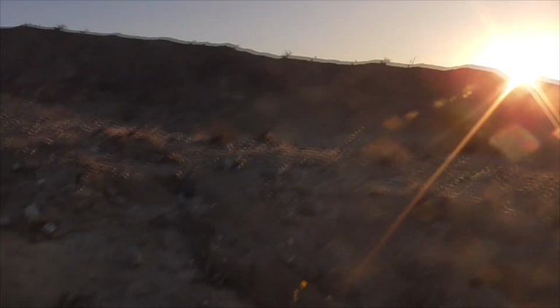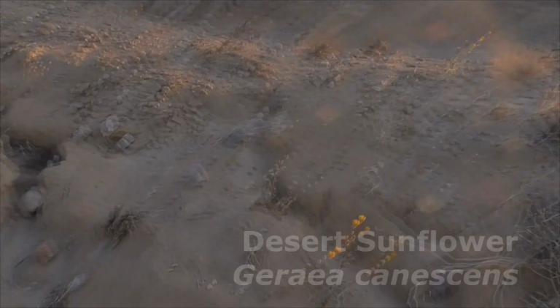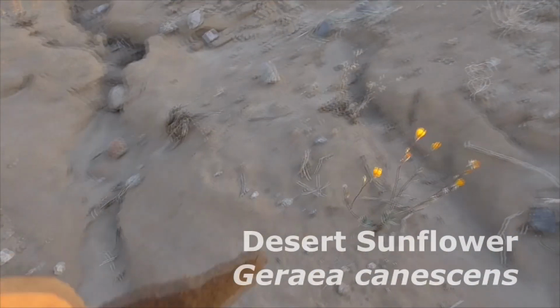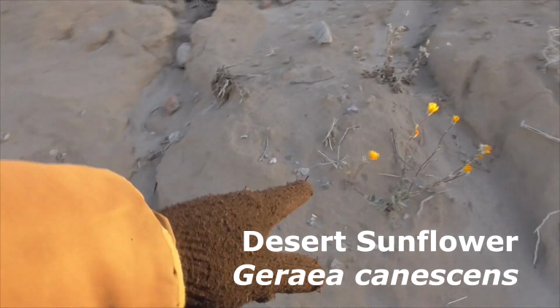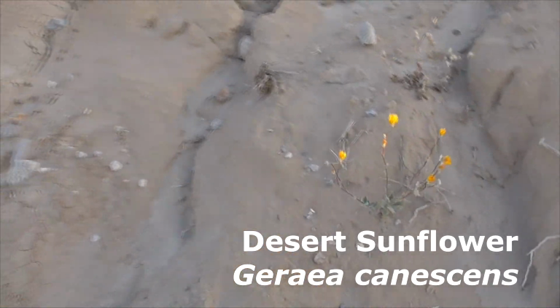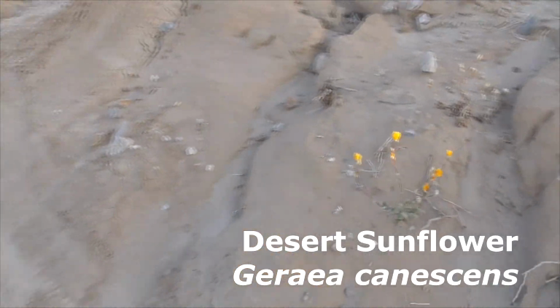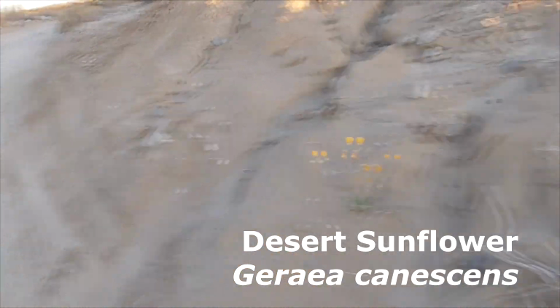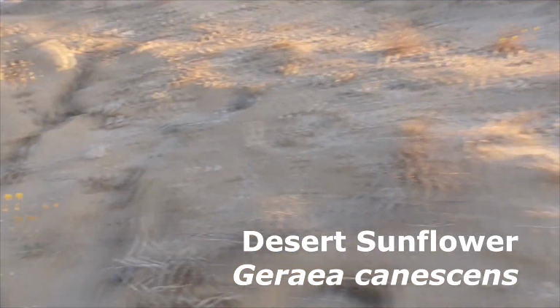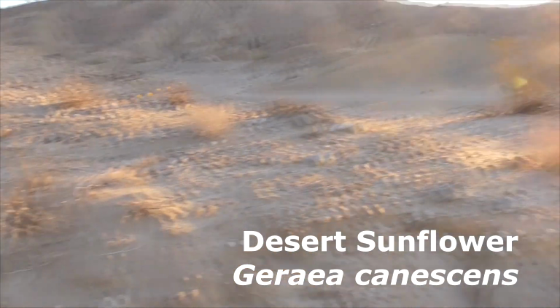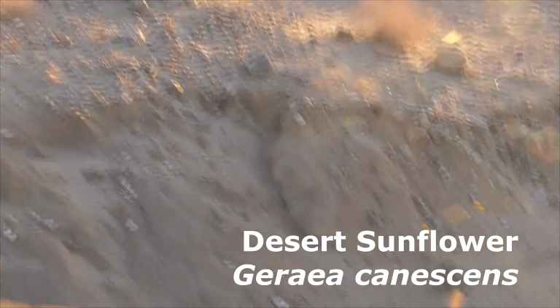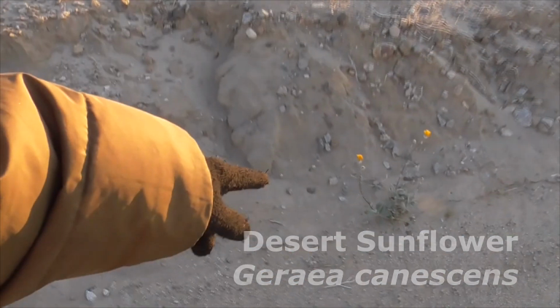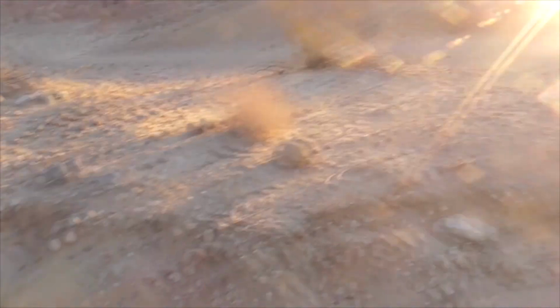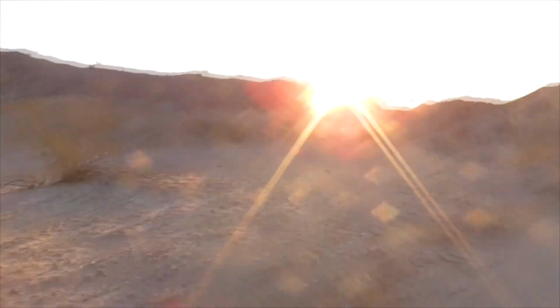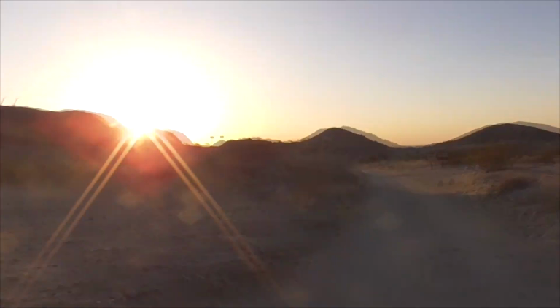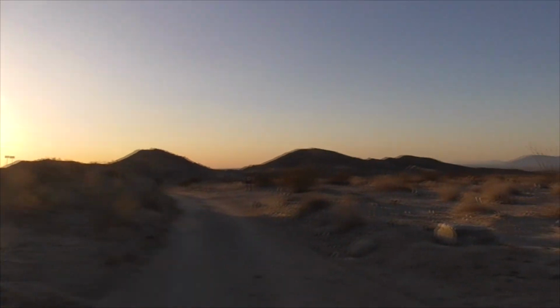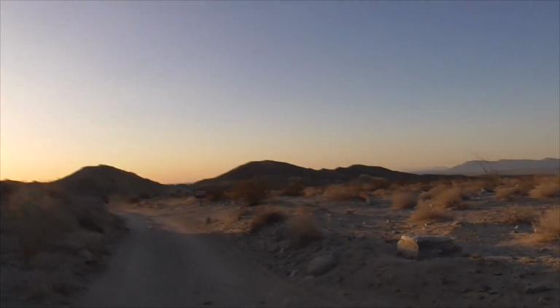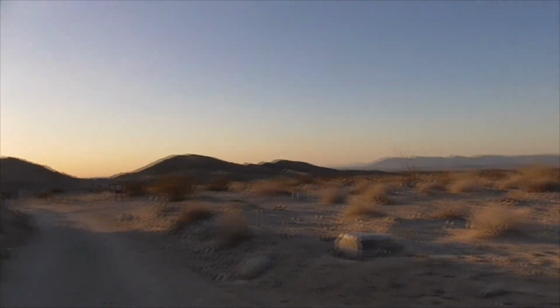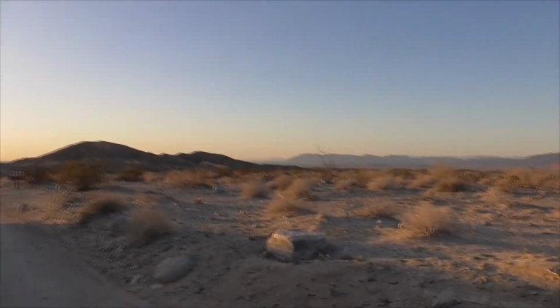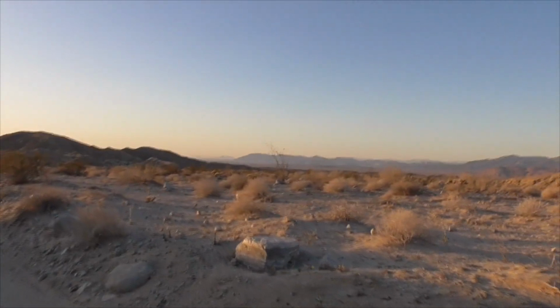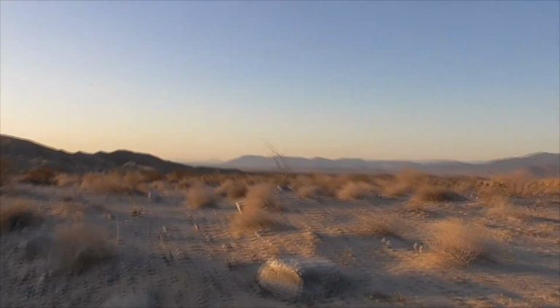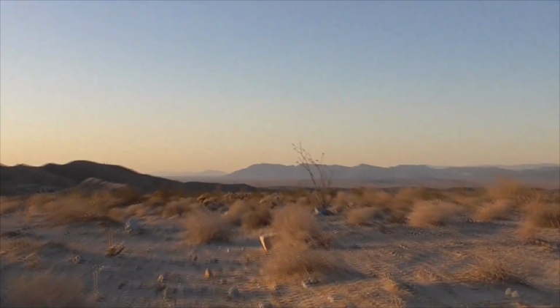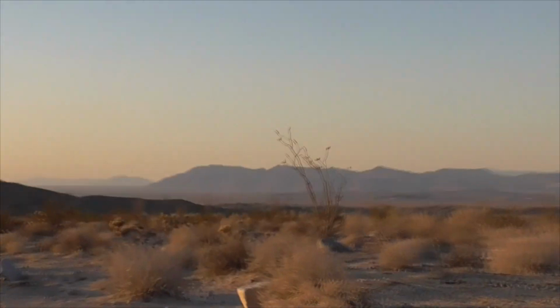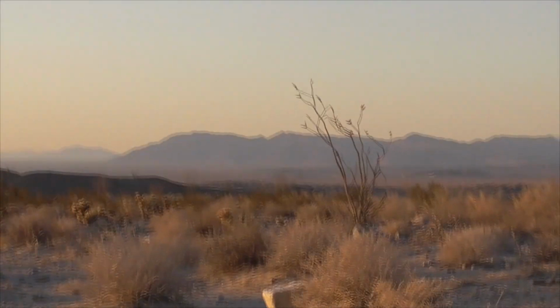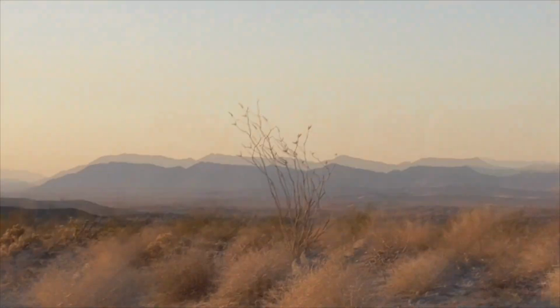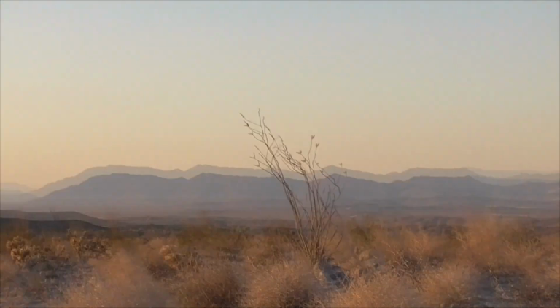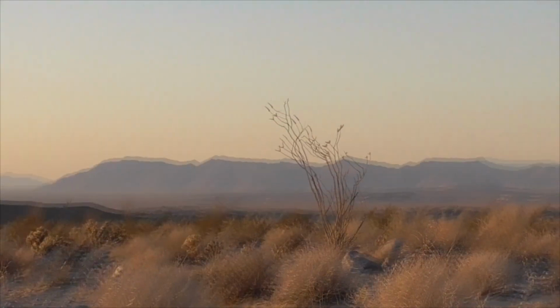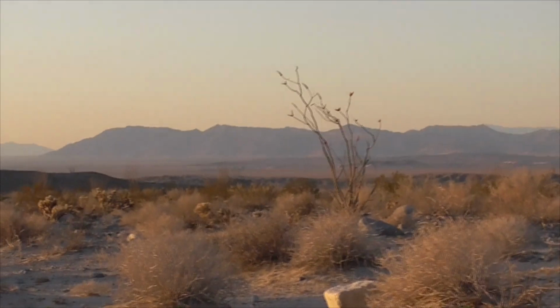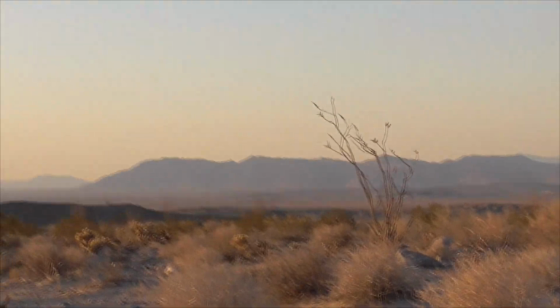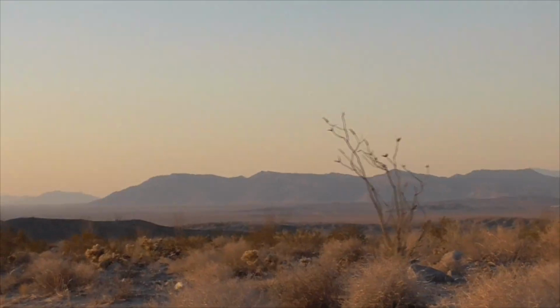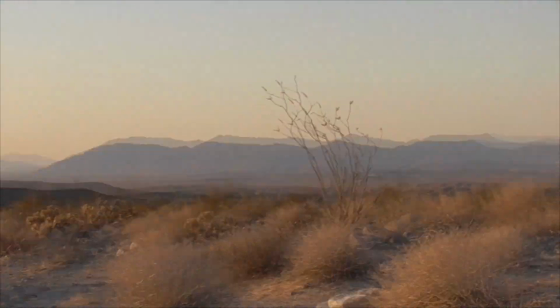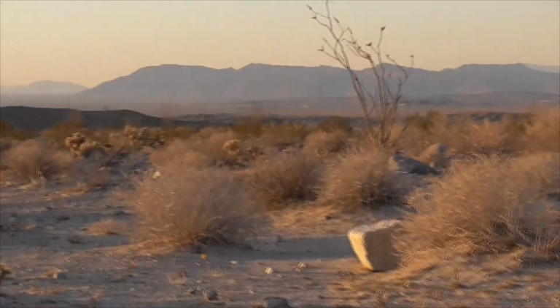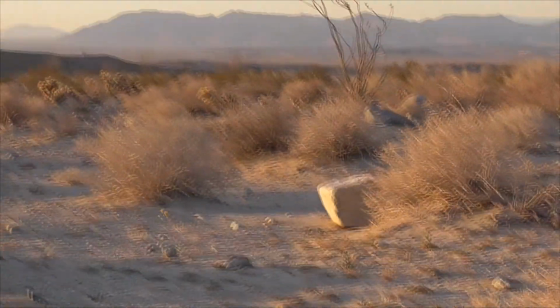A little sunflower here — look at this guy coming up. Another one here. Out here we have an Ocotillo. He's starting to bloom now.